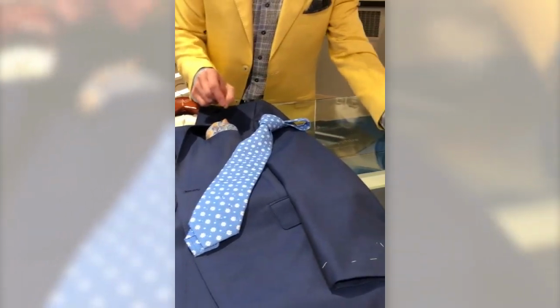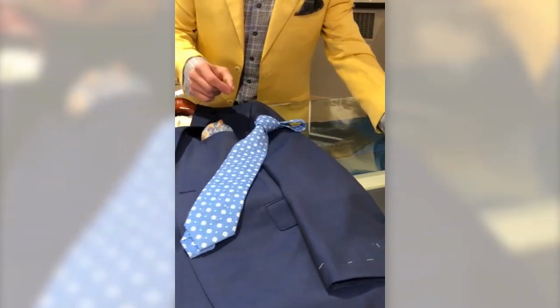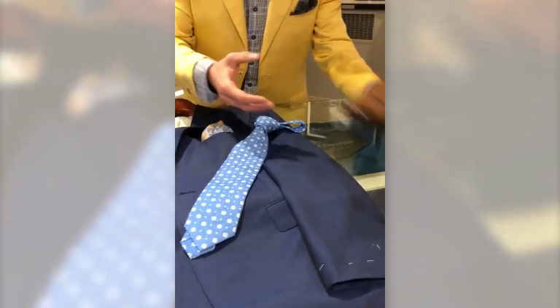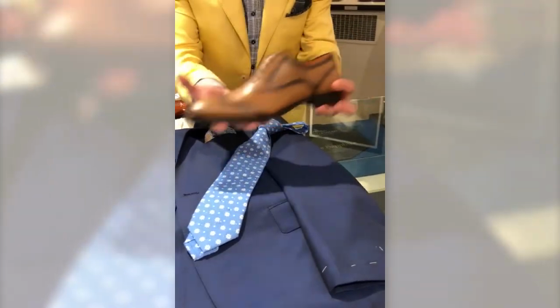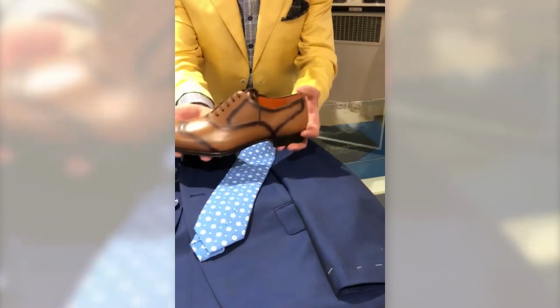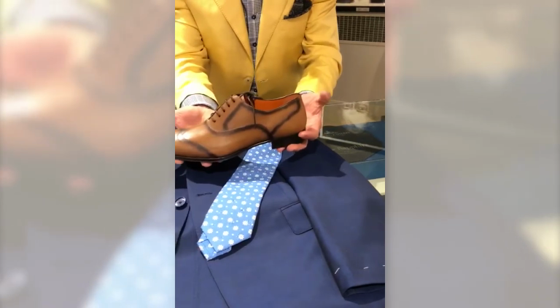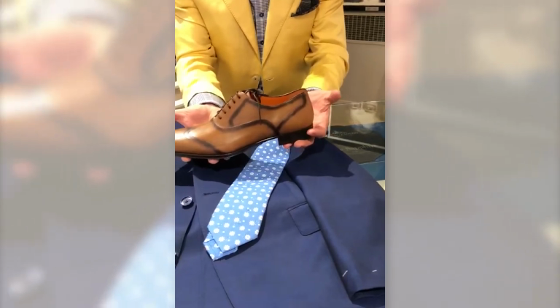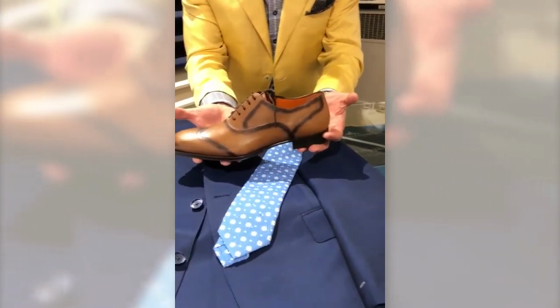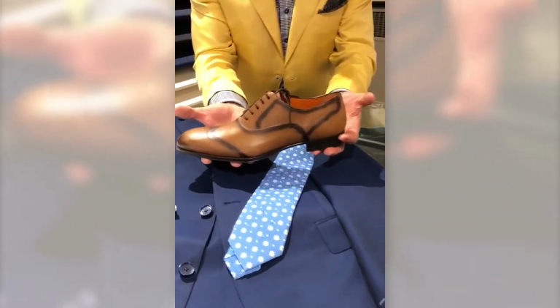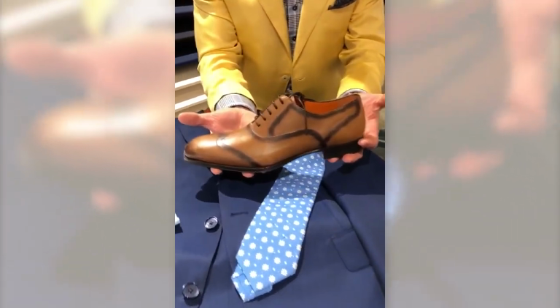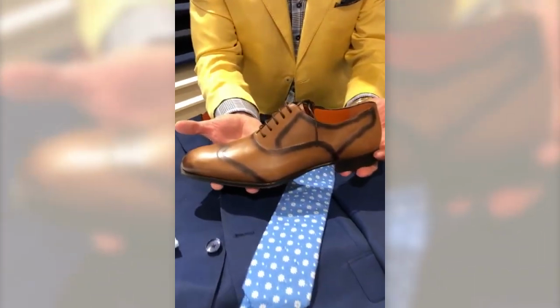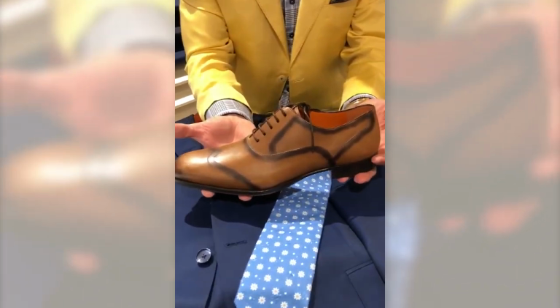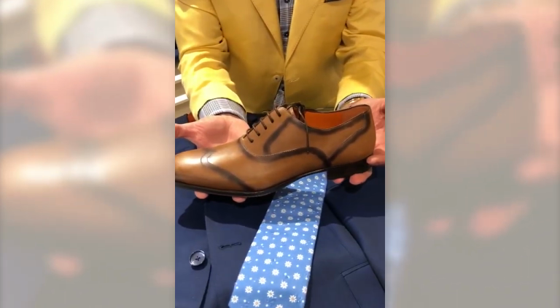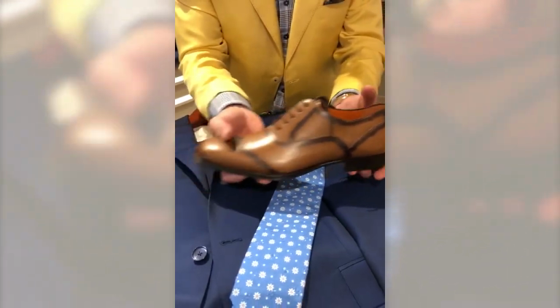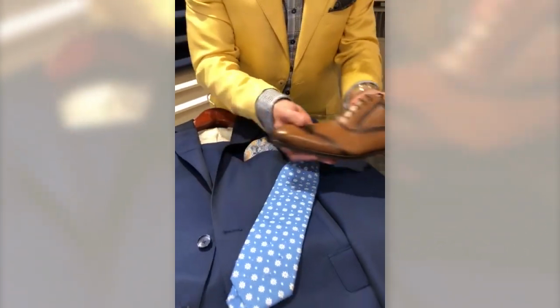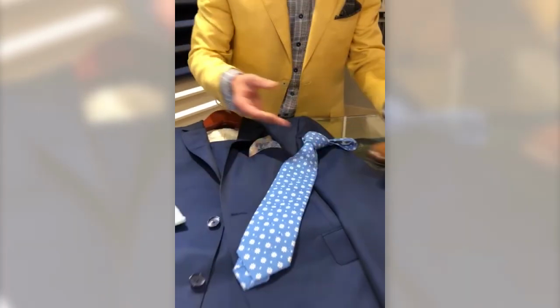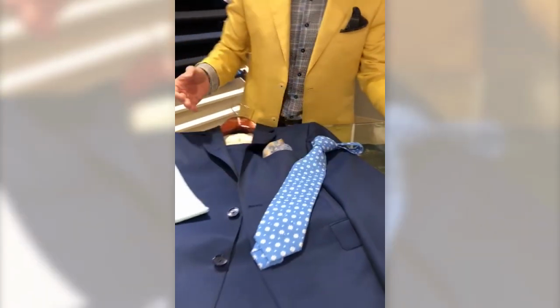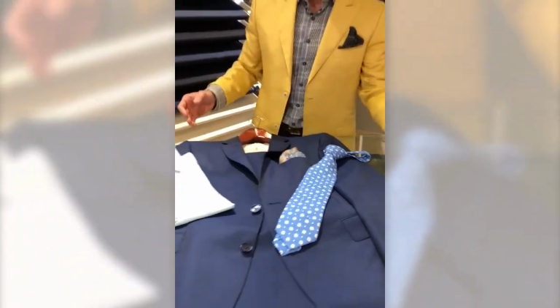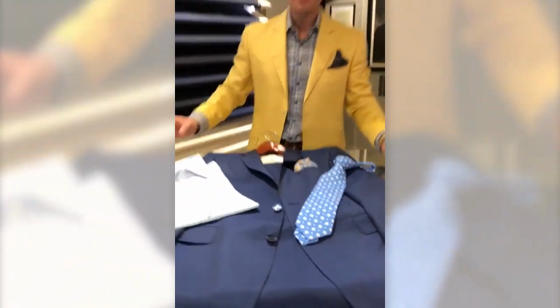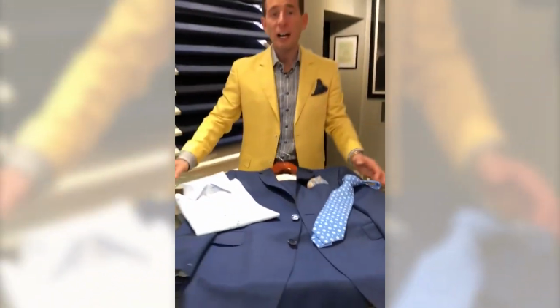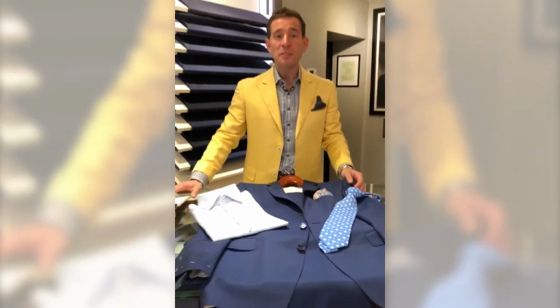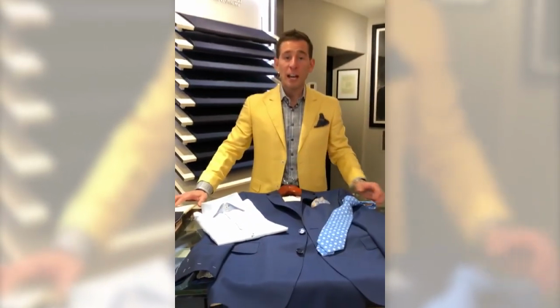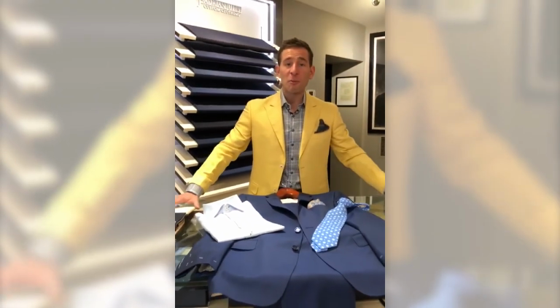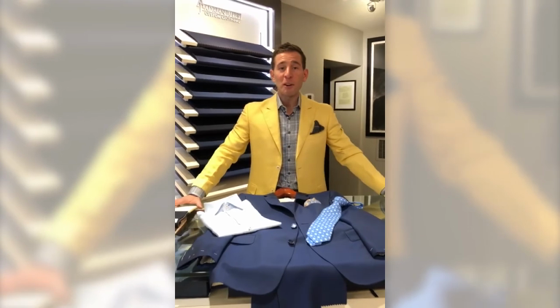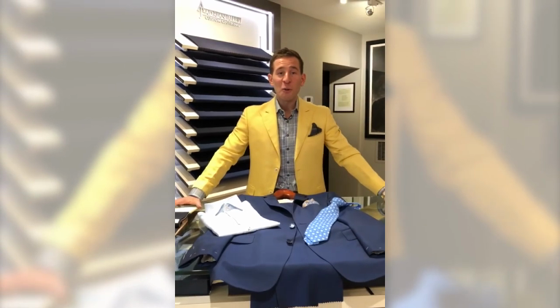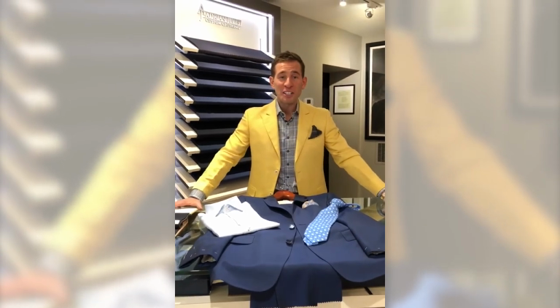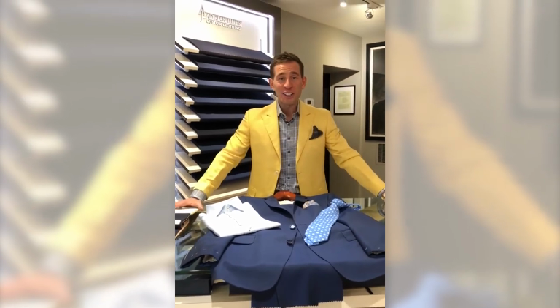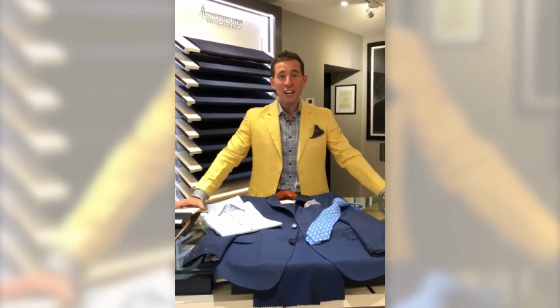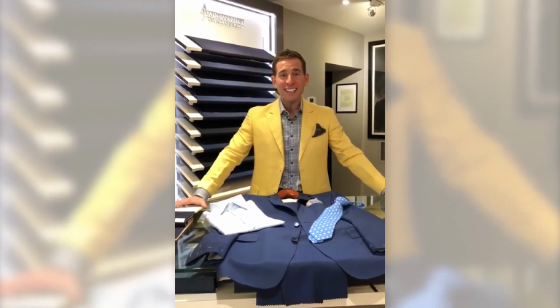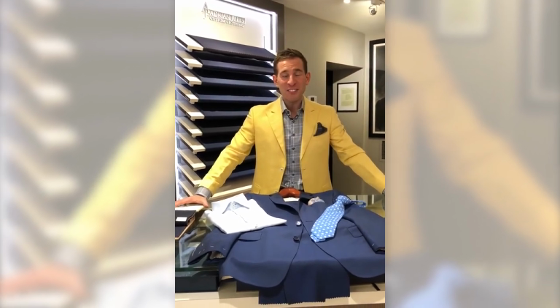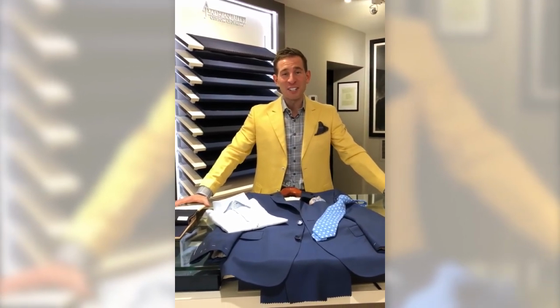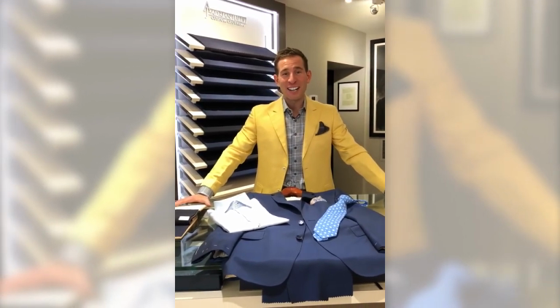The brown matches the cognac lace-up shoe. Hope this helps, and remember — when you look great, you feel great.